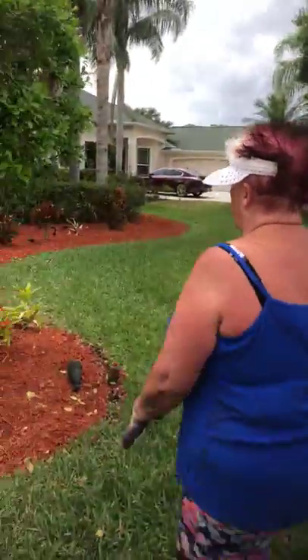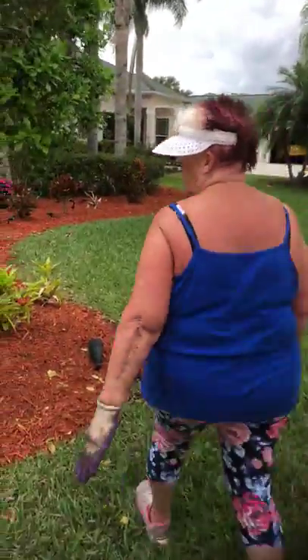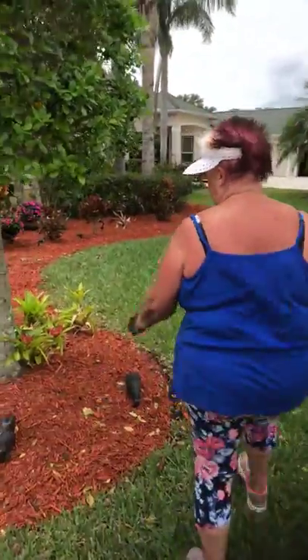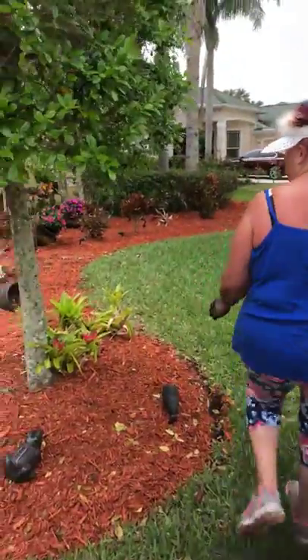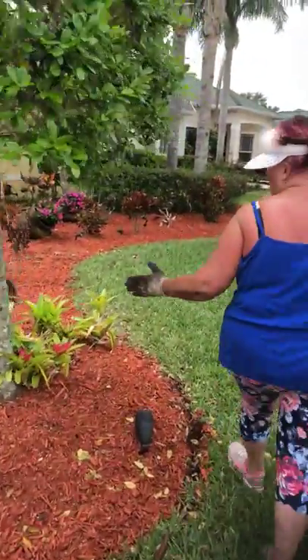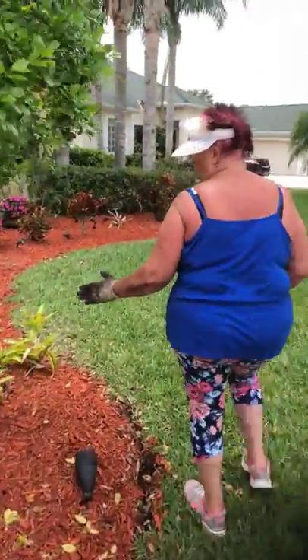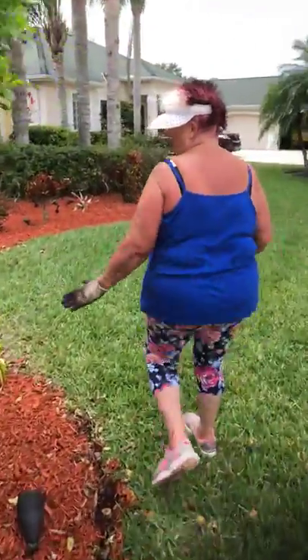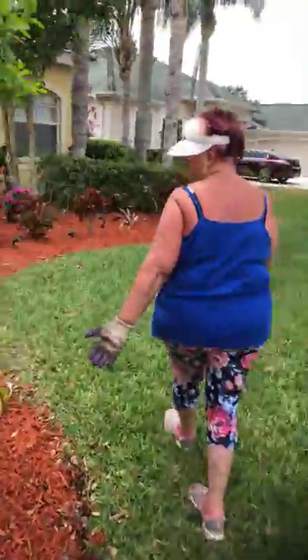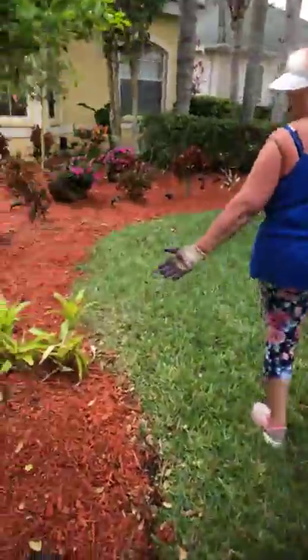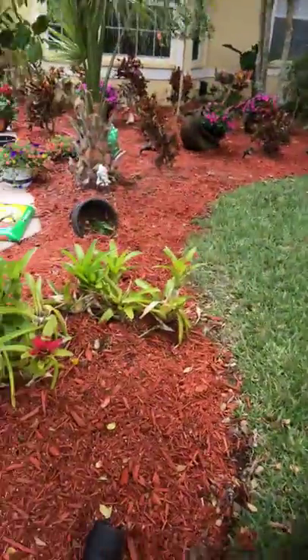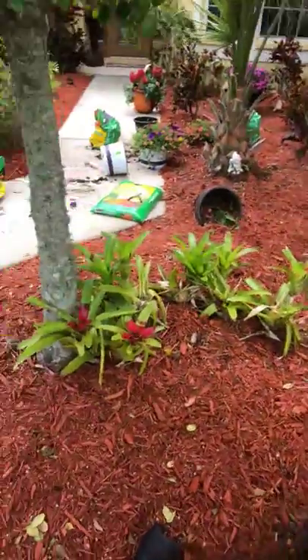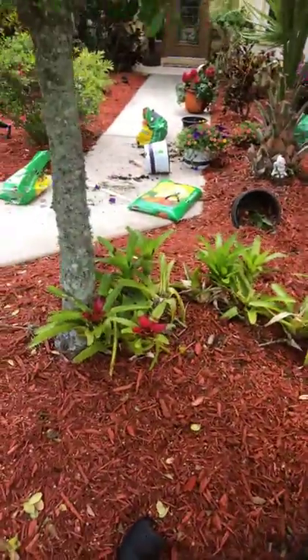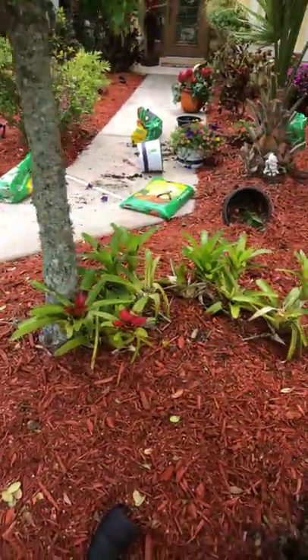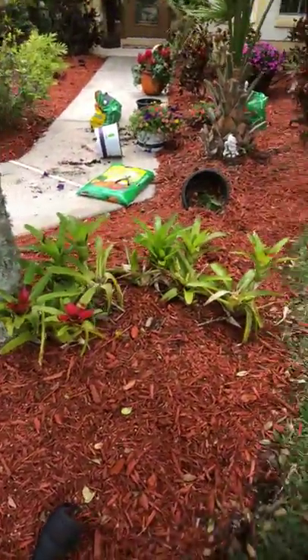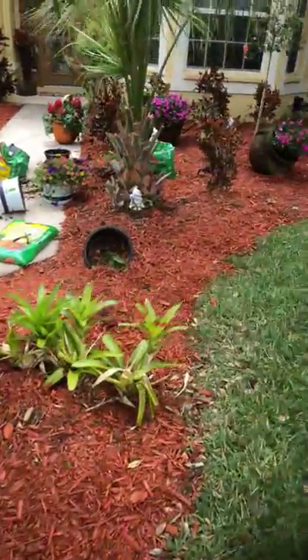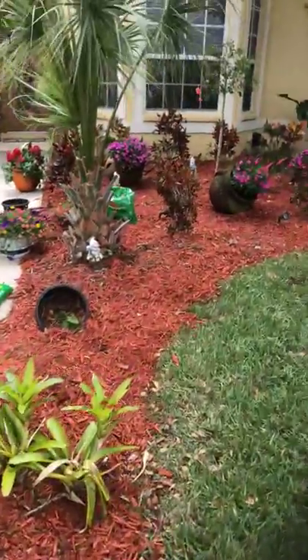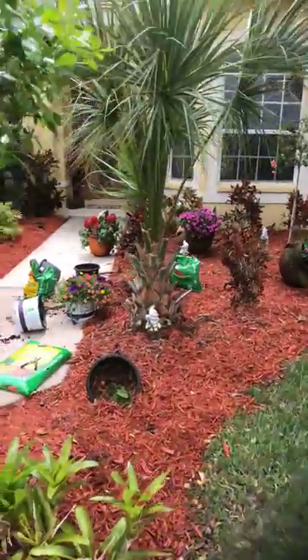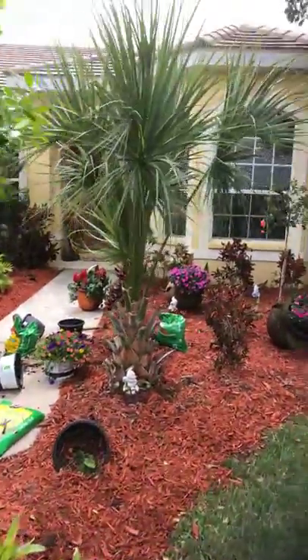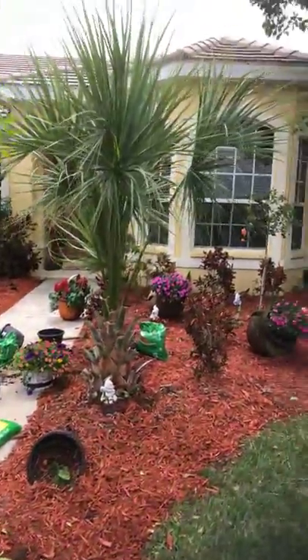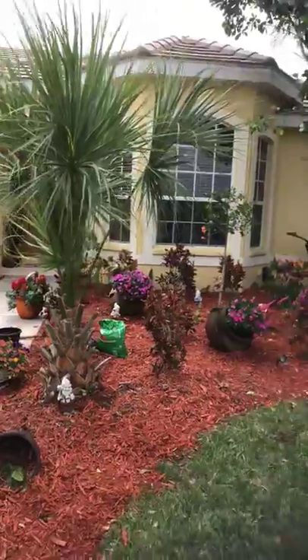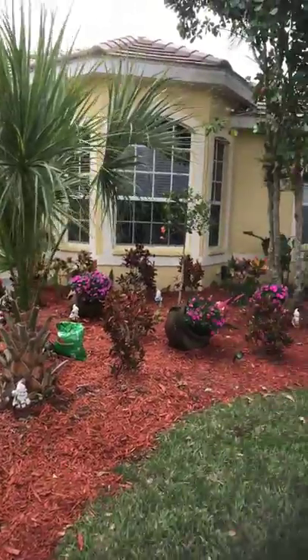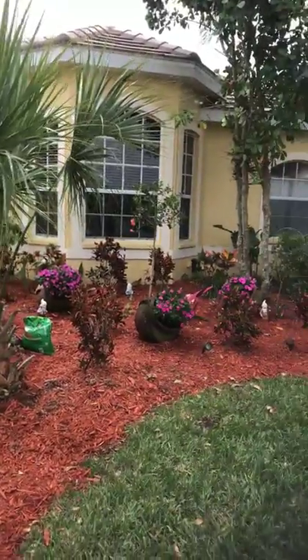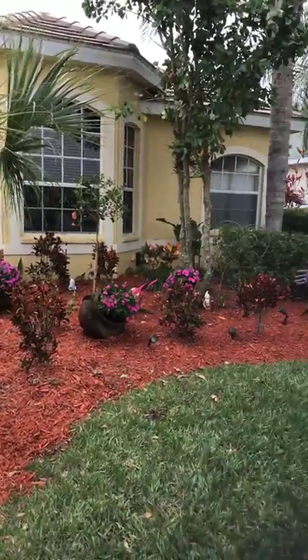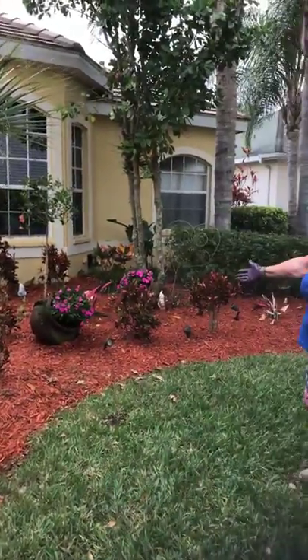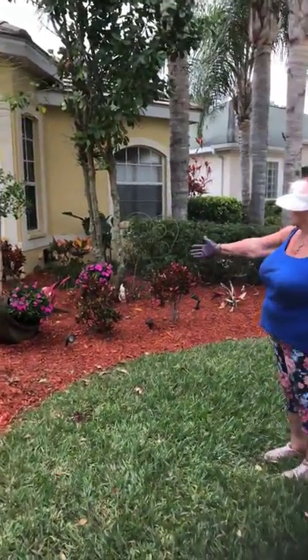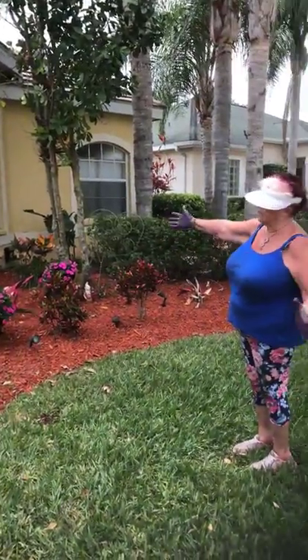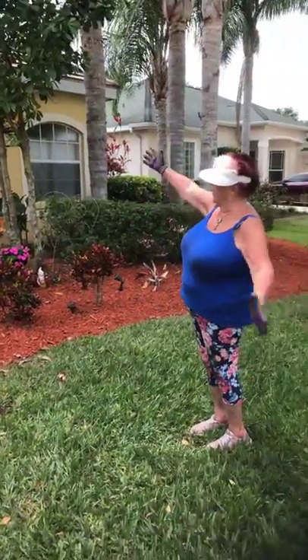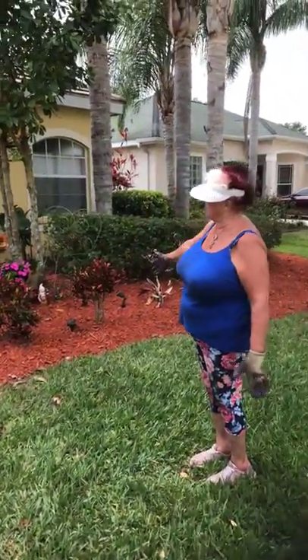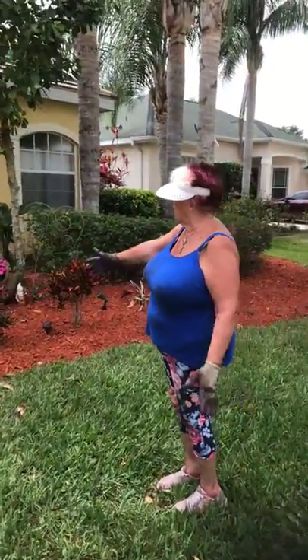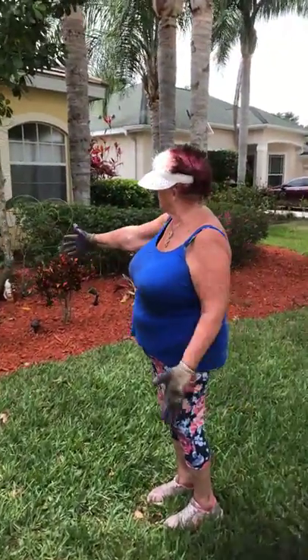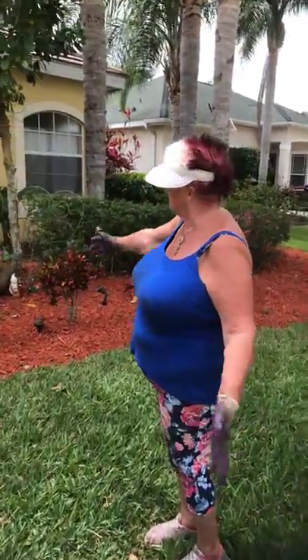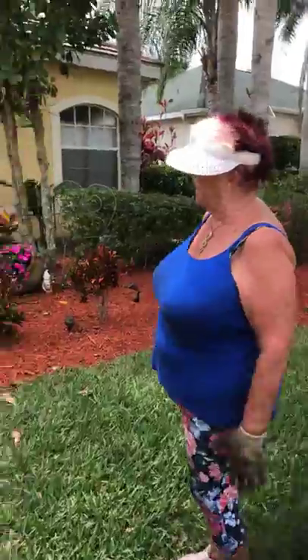Anyway, over here, more air plants, if you look at it. And this island in front of my office, it's almost finished. I got those pots way, way years ago, and I just filled them in with color.